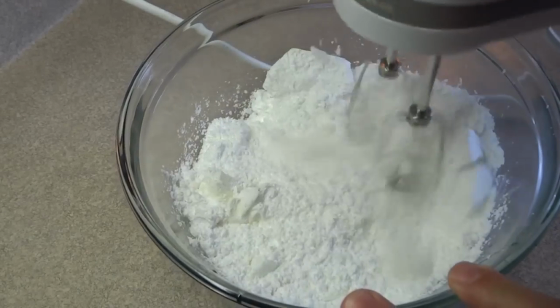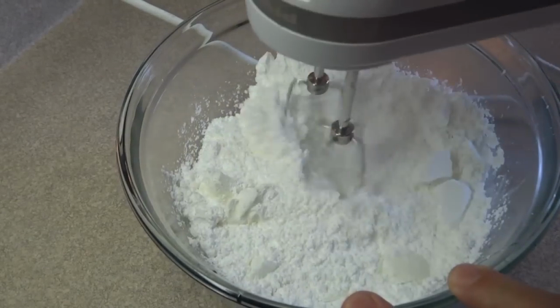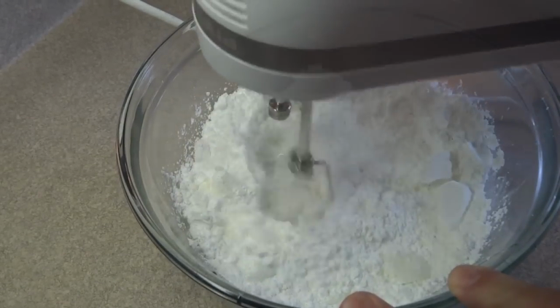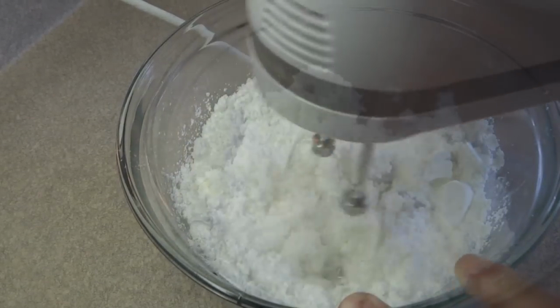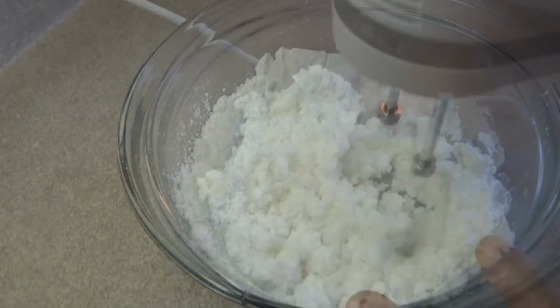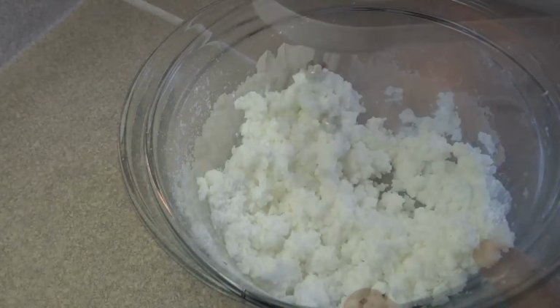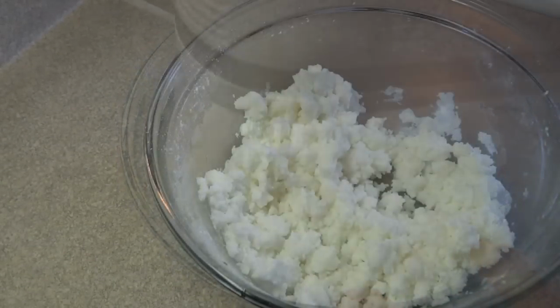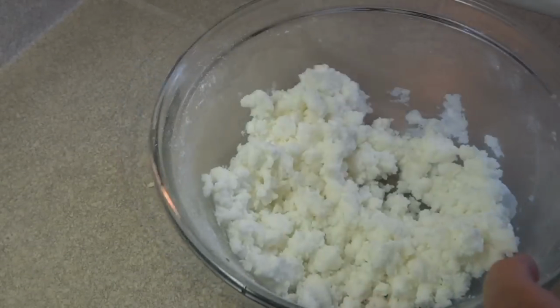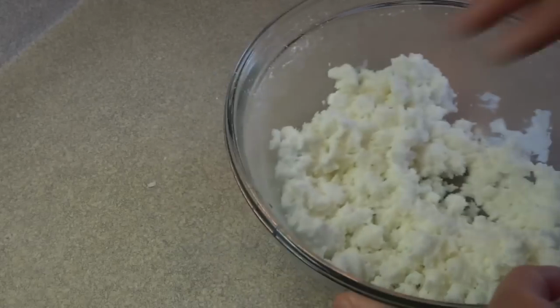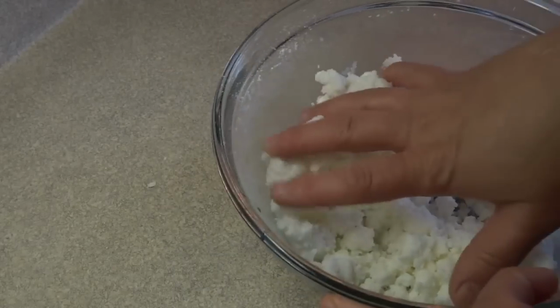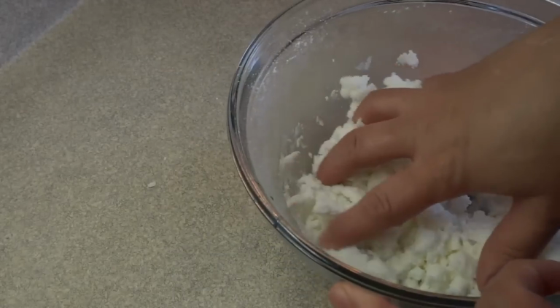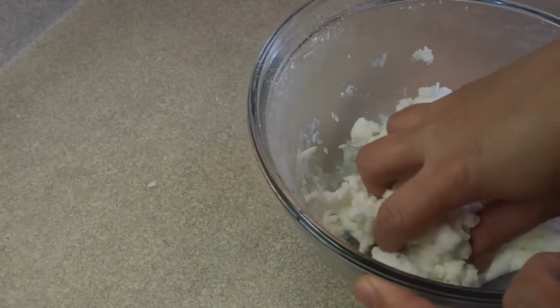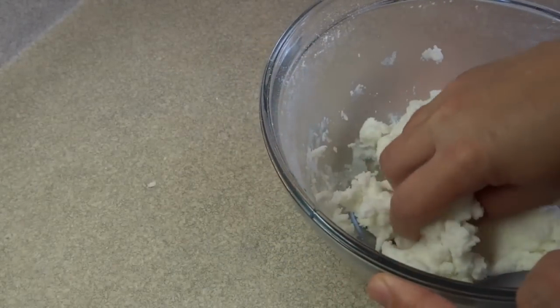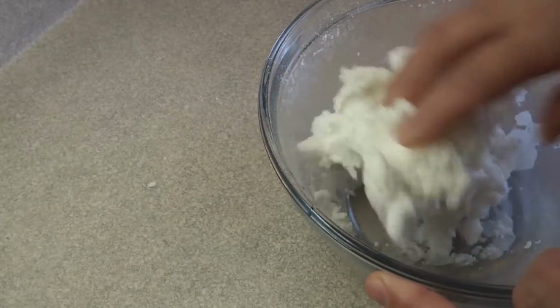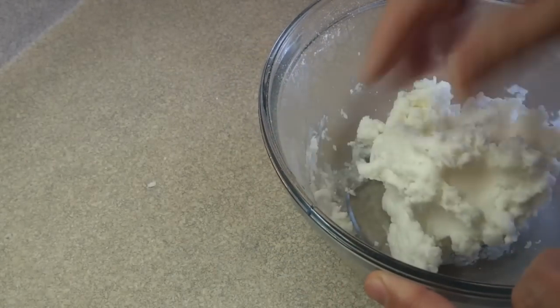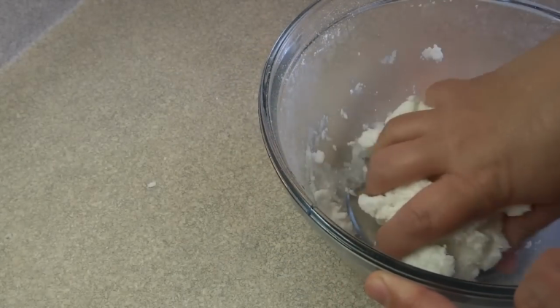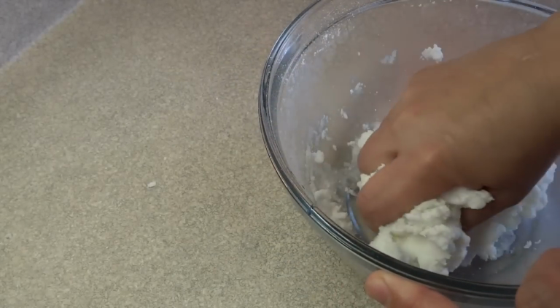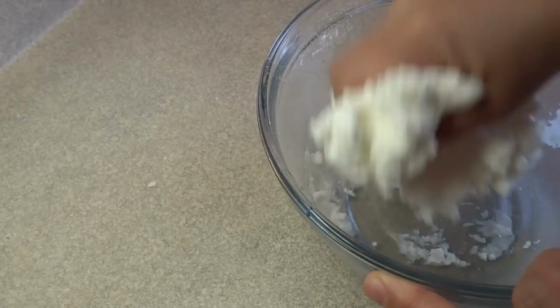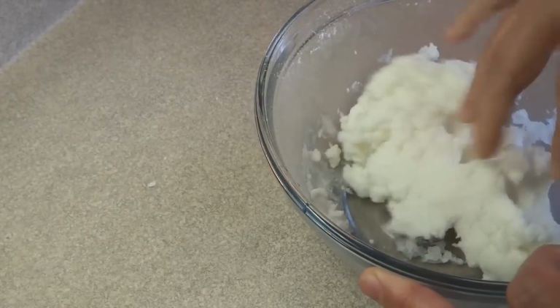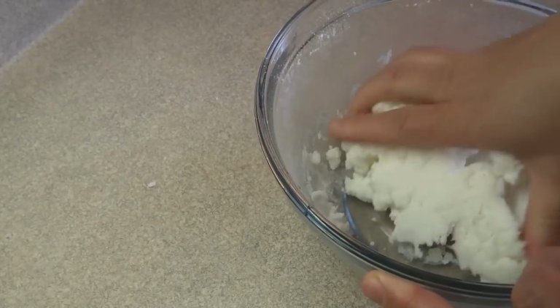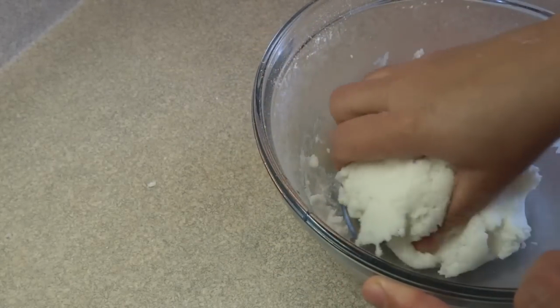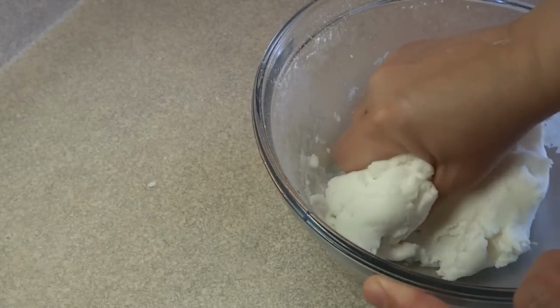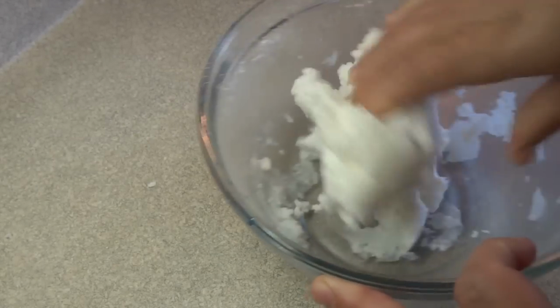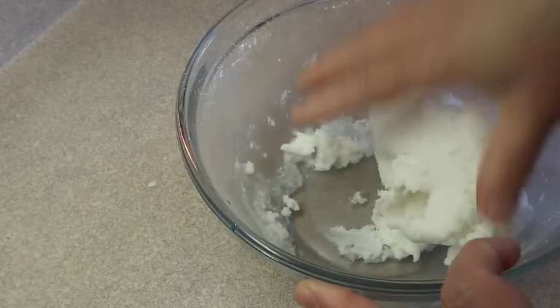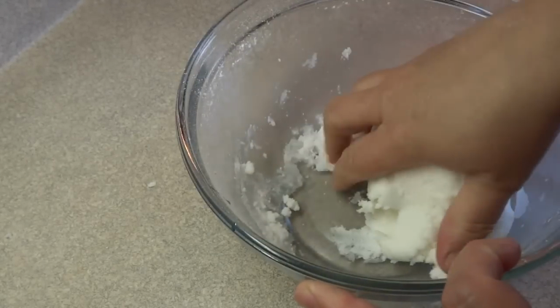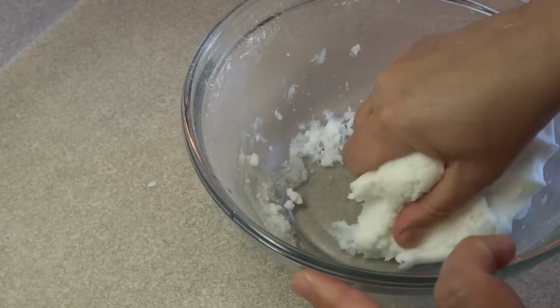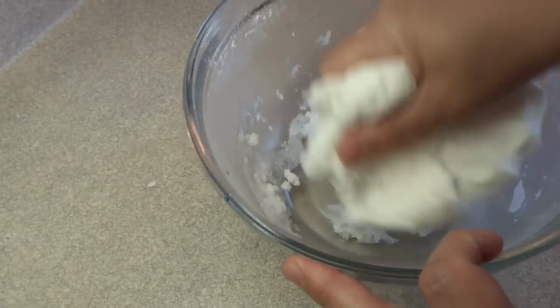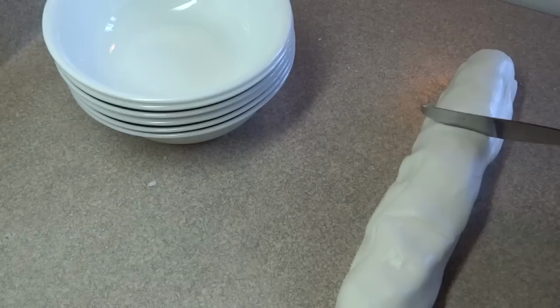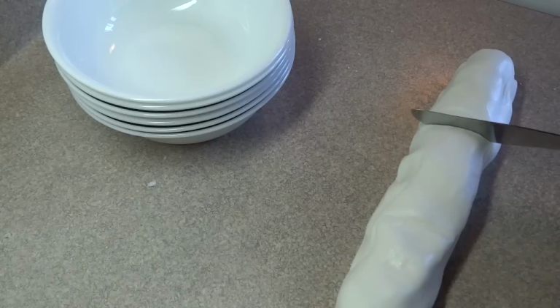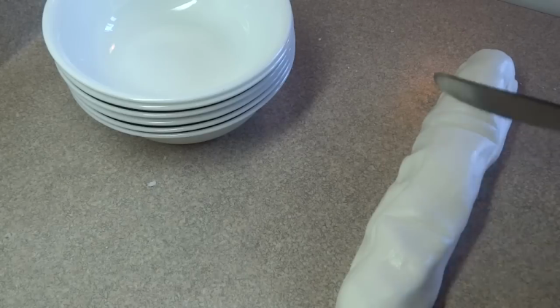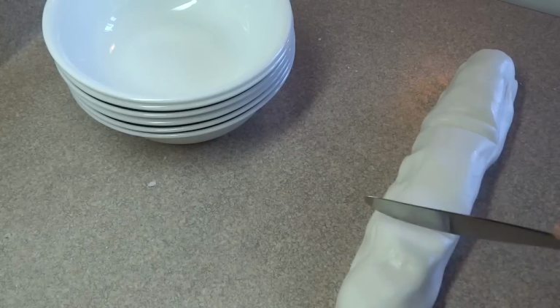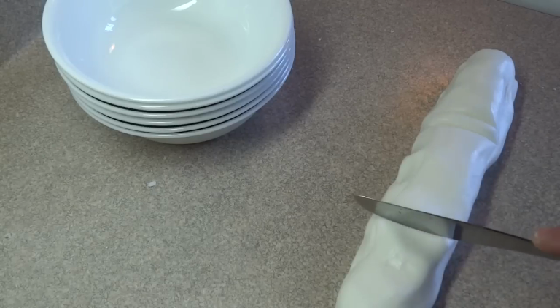Then blend it together by hand or with an electric mixer. What you'll end up with is something that looks crumbly, but when you bring it together with your hands it forms a nice soft and very pliable dough.